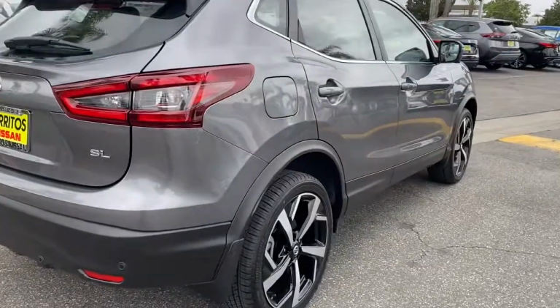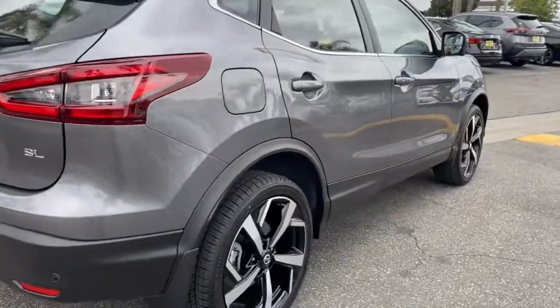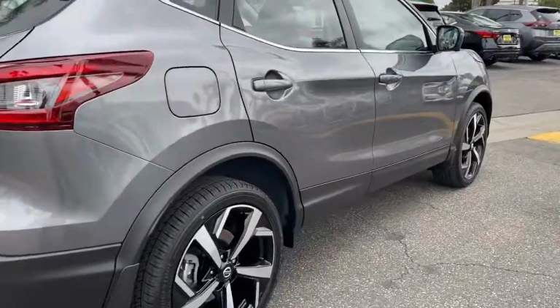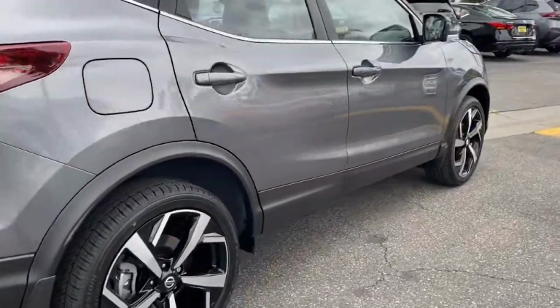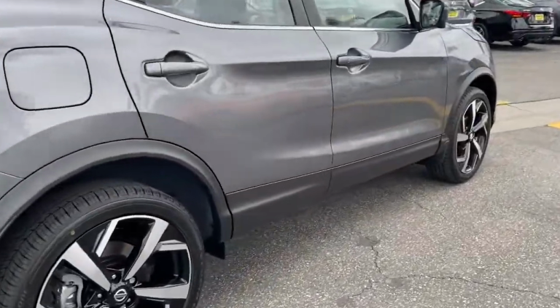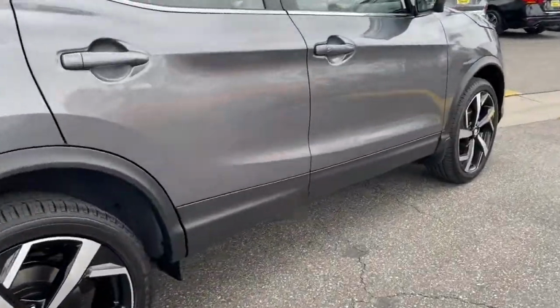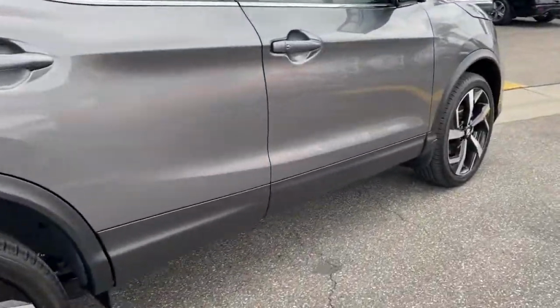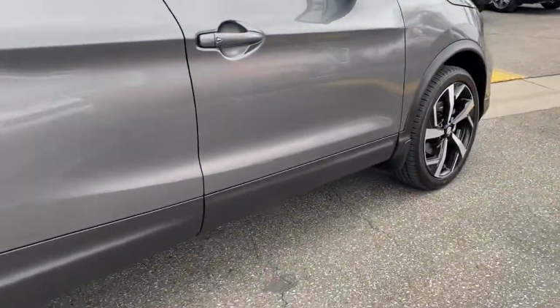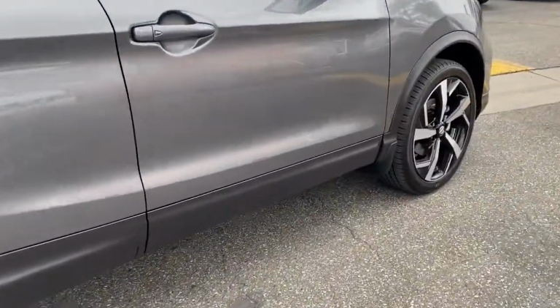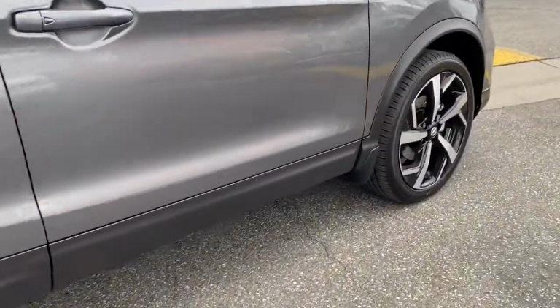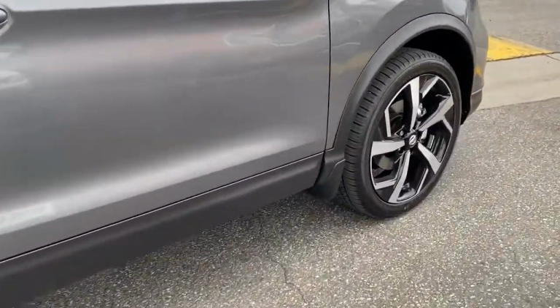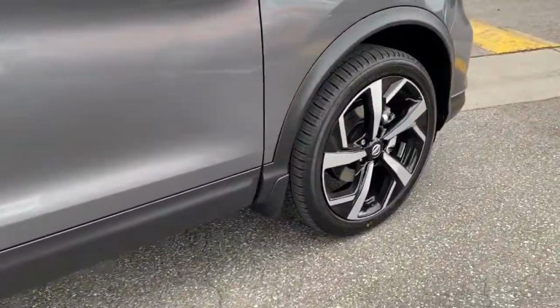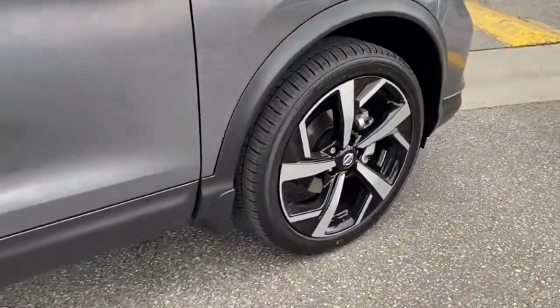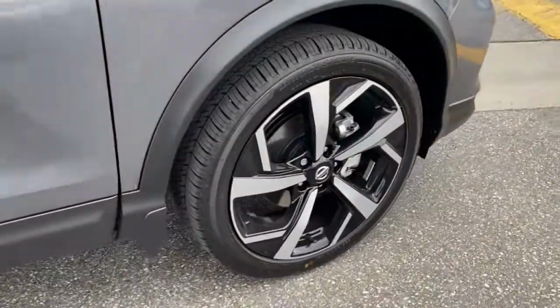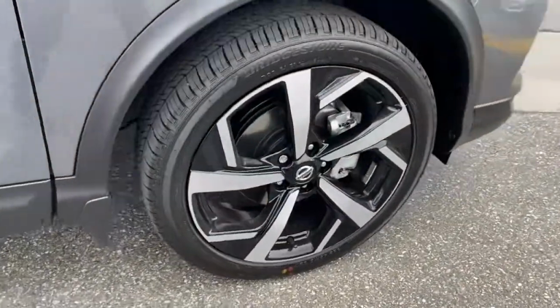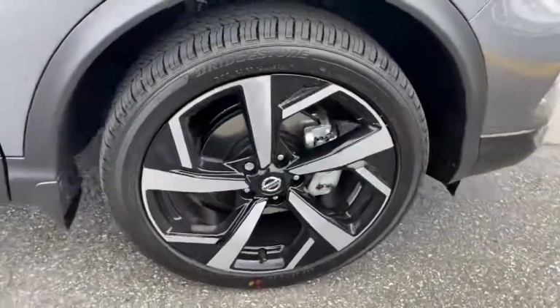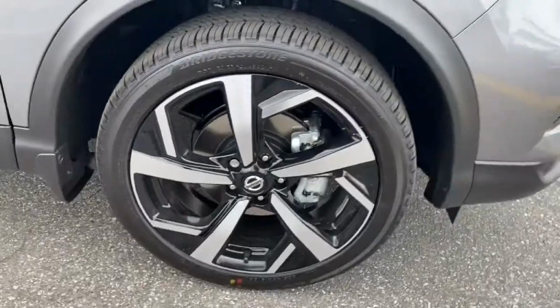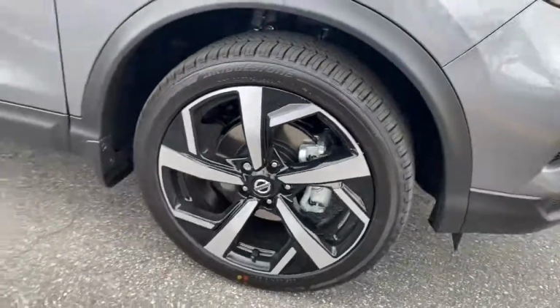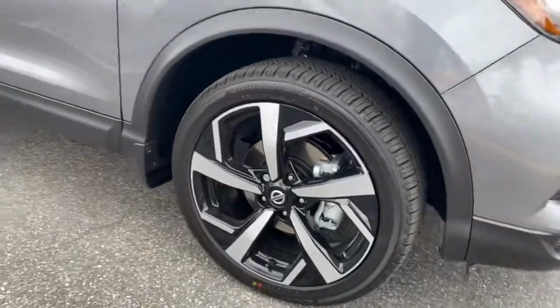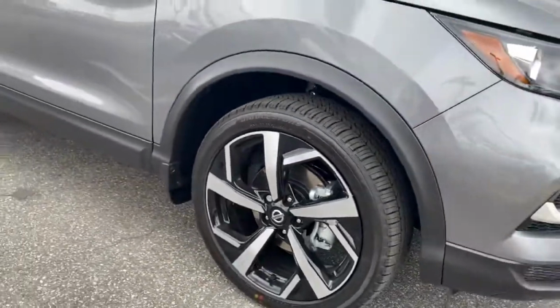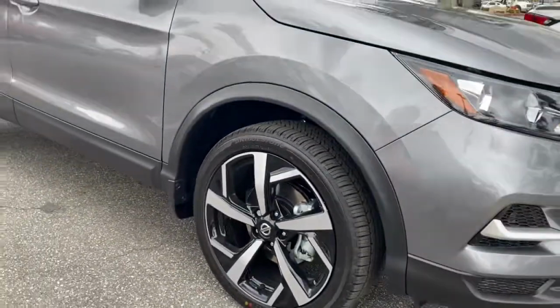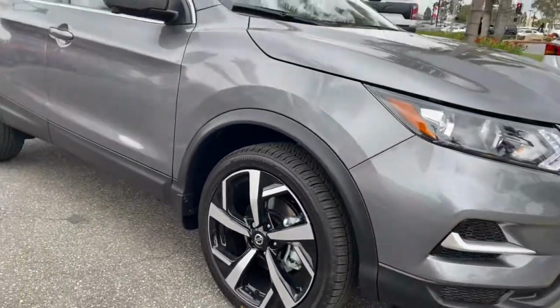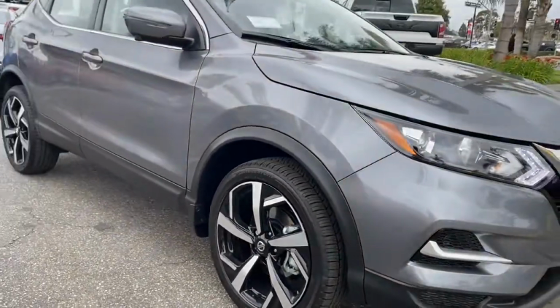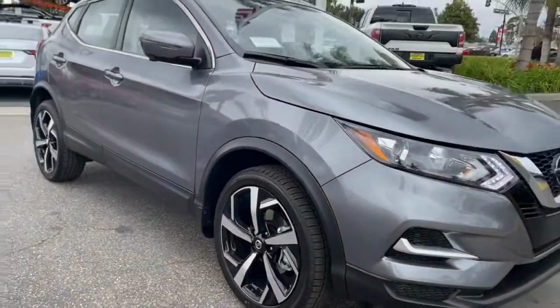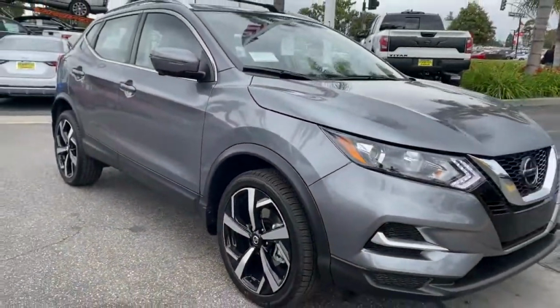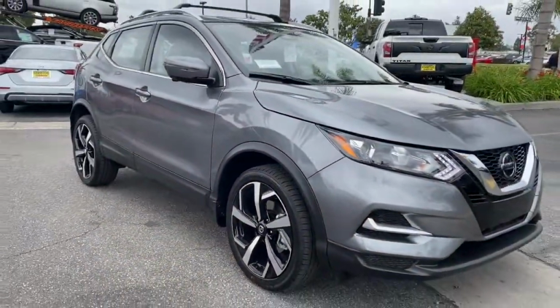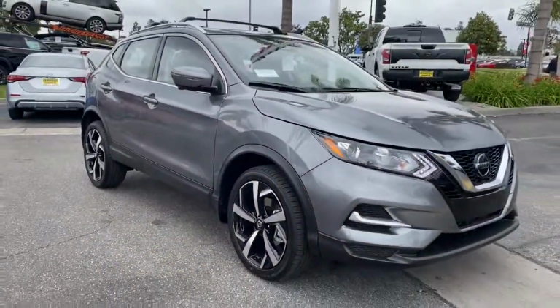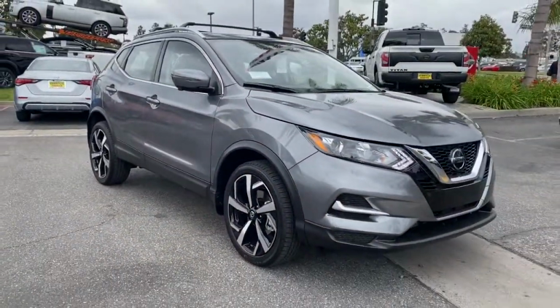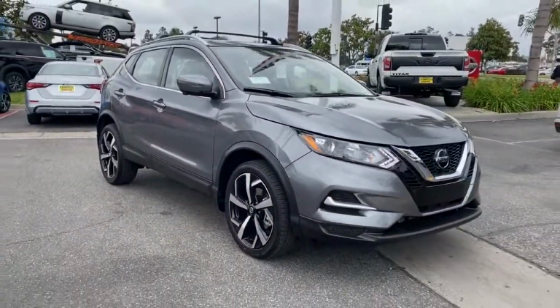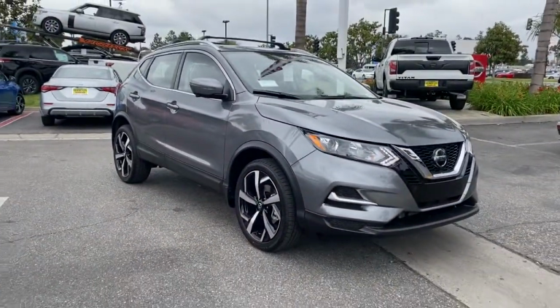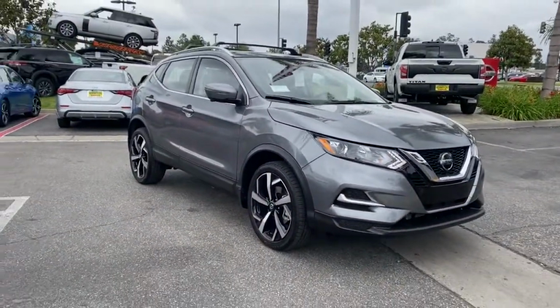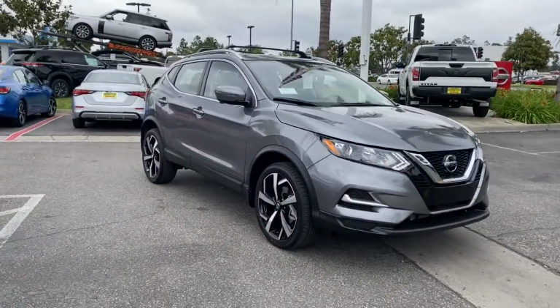The following are some of this vehicle's highlighted options: keyless entry, navigation system, backup camera, fog lamps, and lane keeping assist.